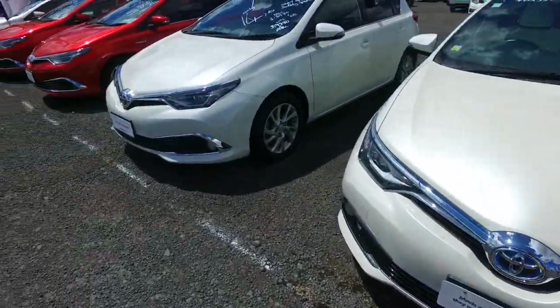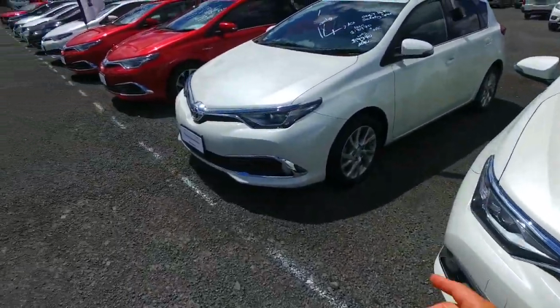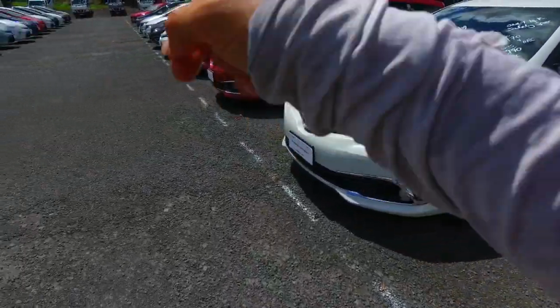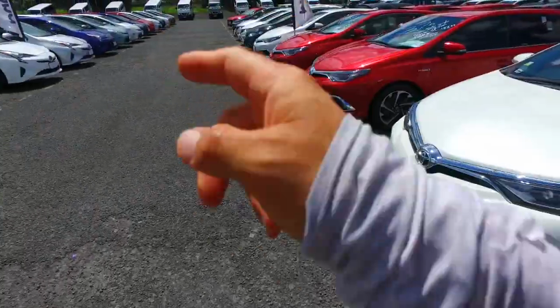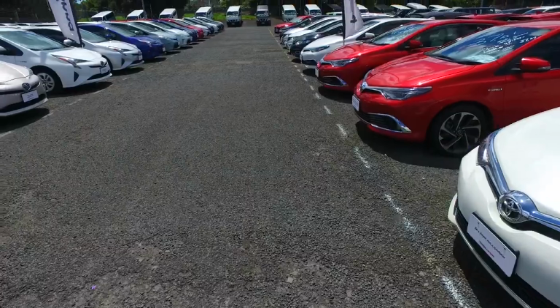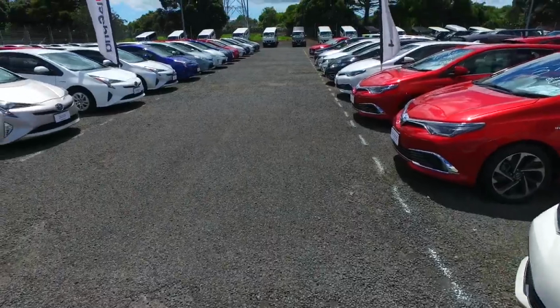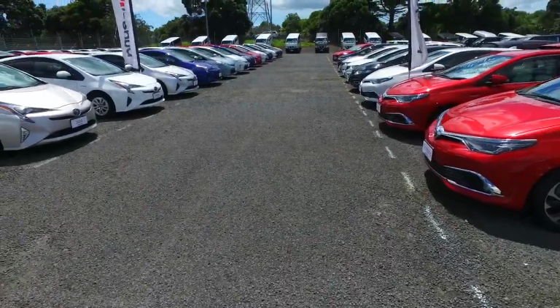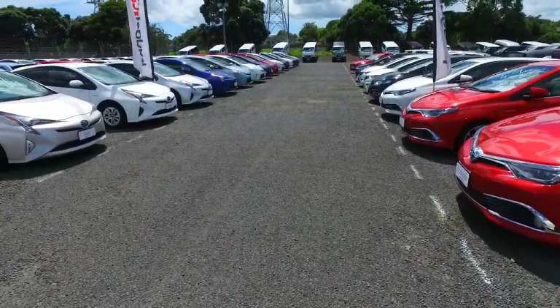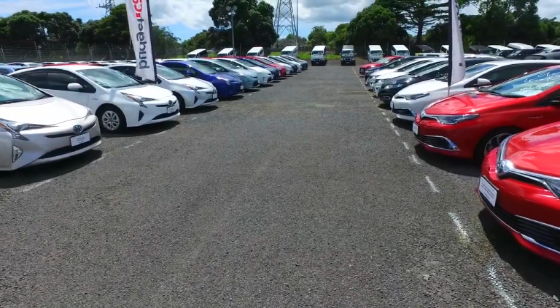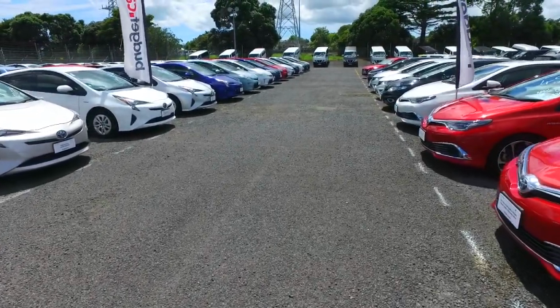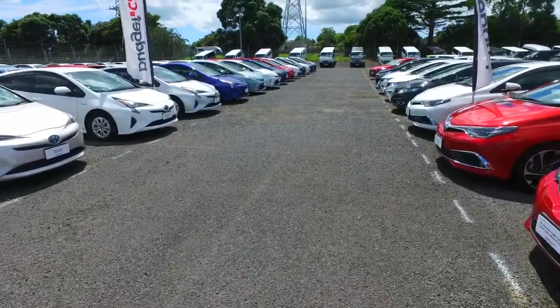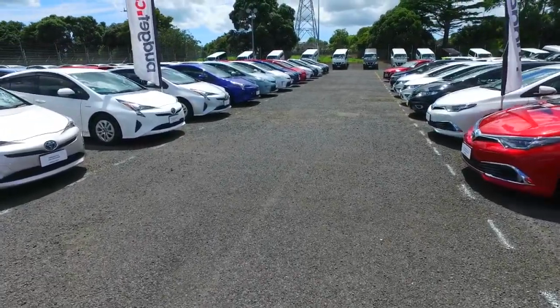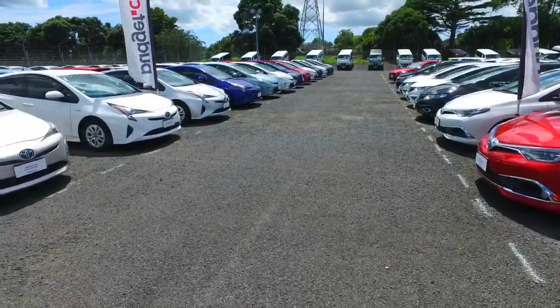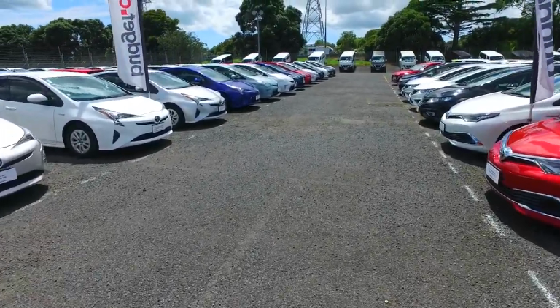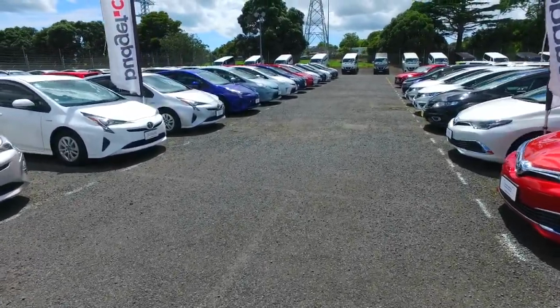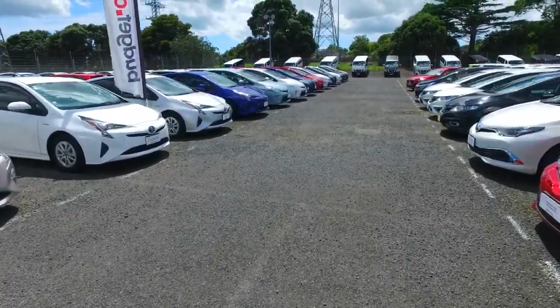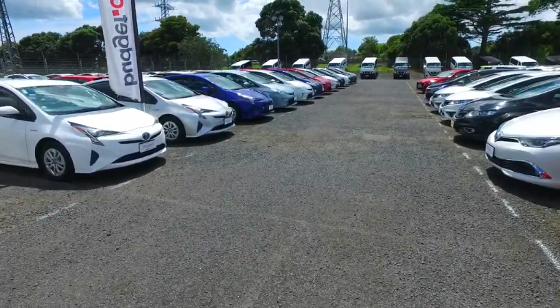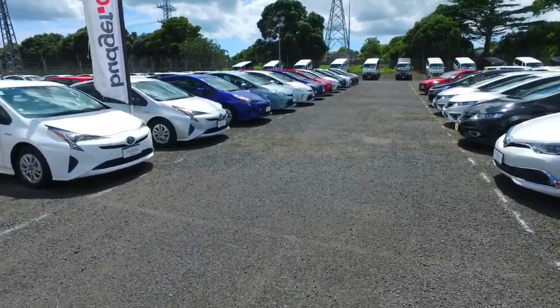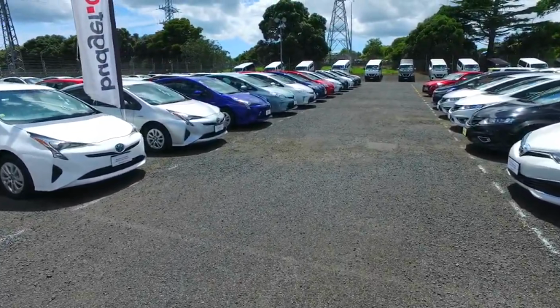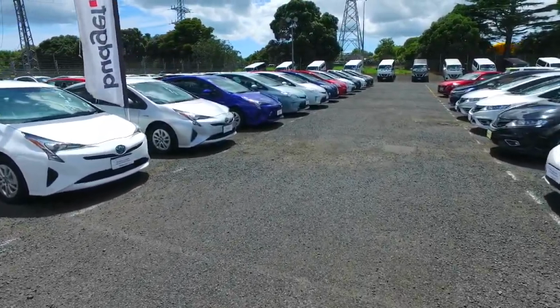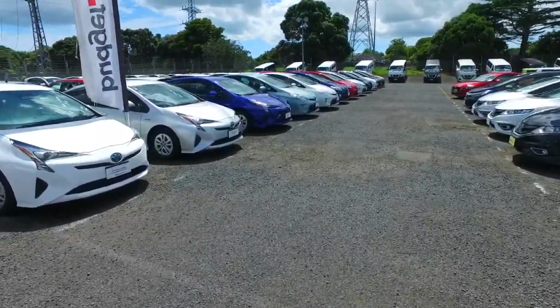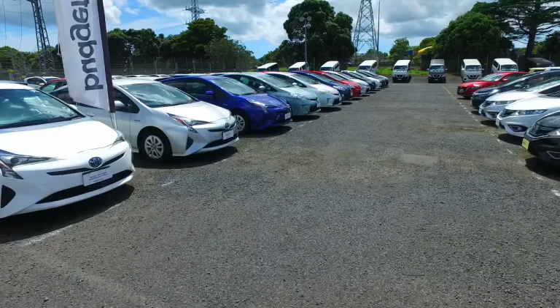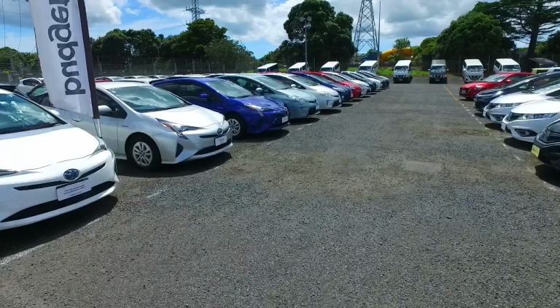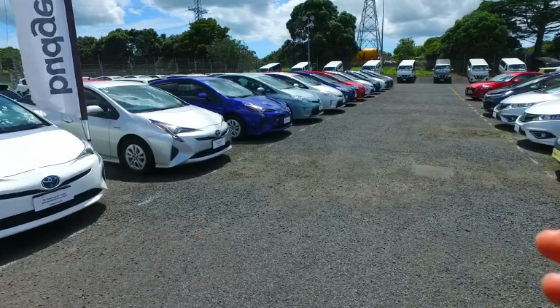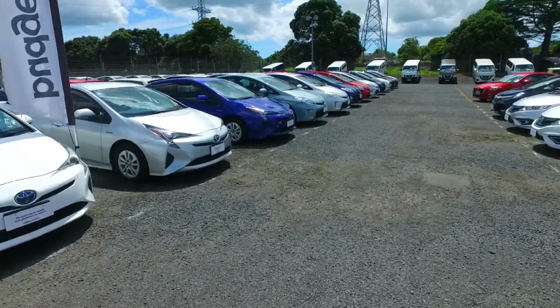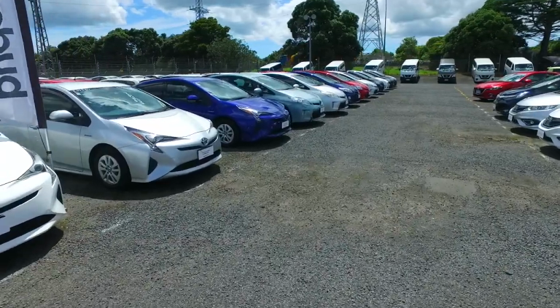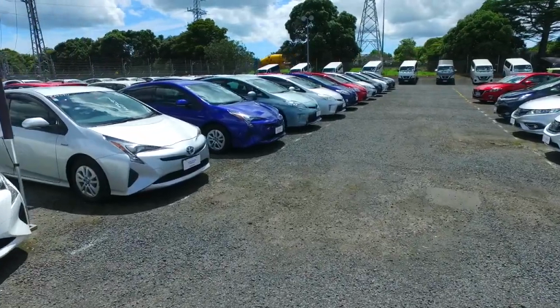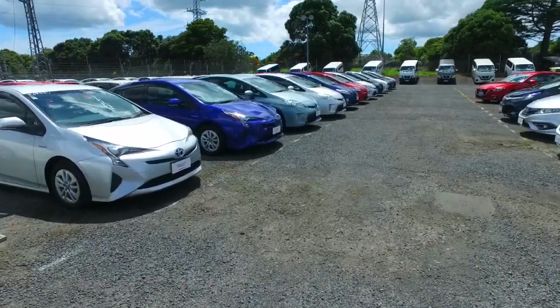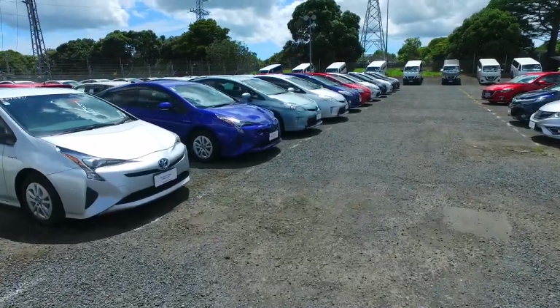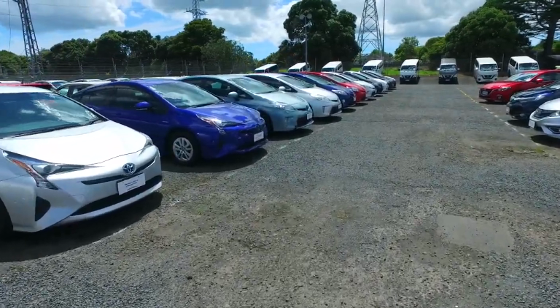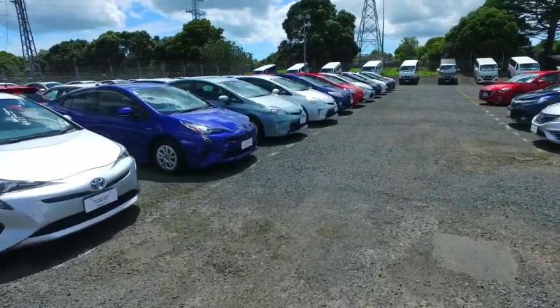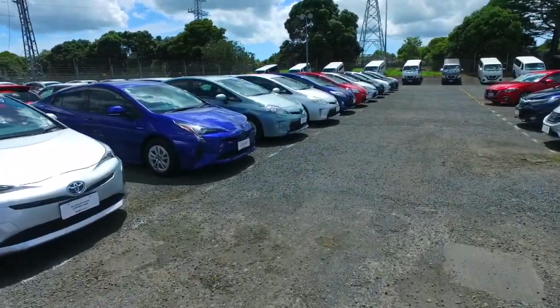I'll actually make my way down to those Priuses there, because a lot of these ones are ones that I've driven before — not these exact cars, I mean these years. And they are awesome.